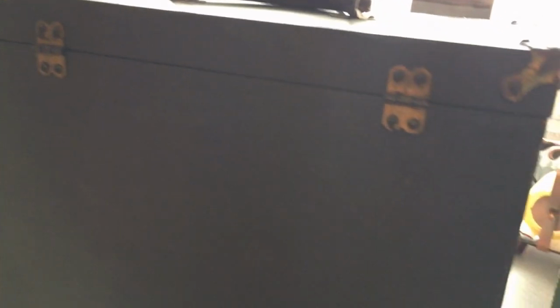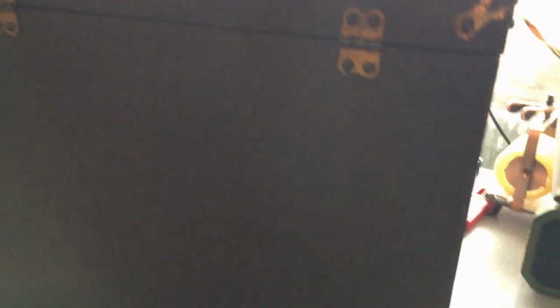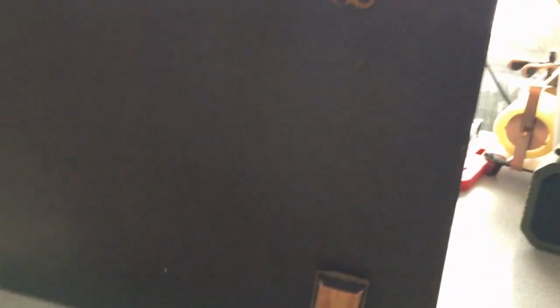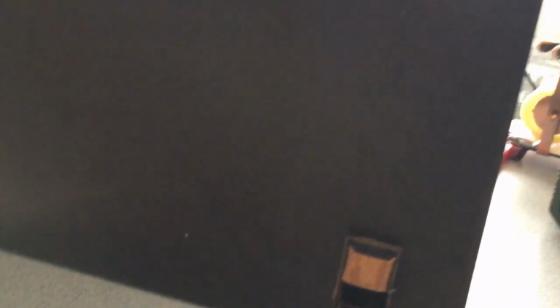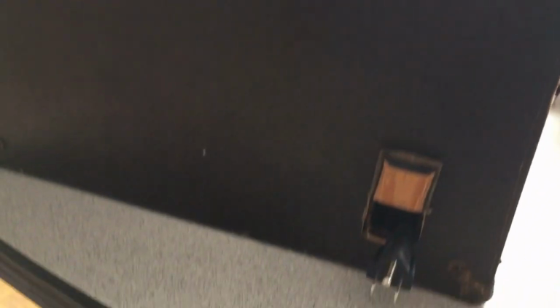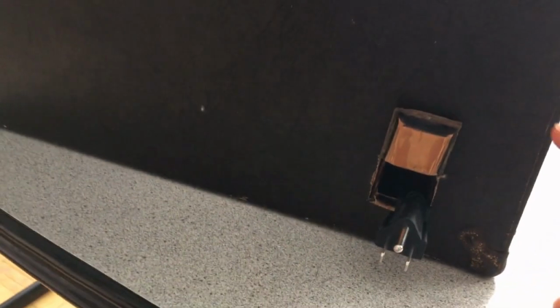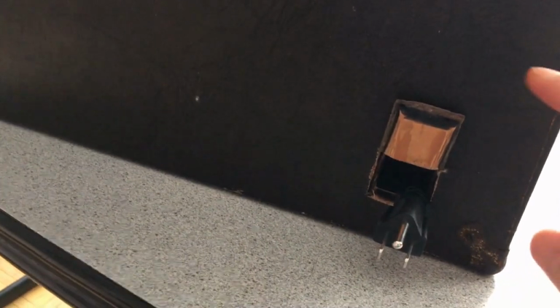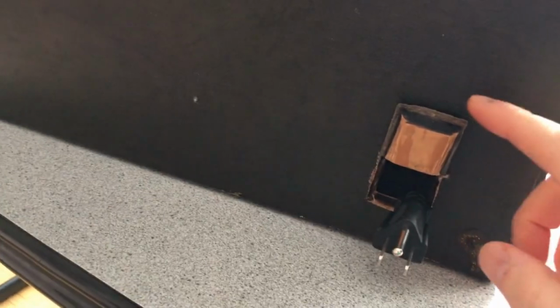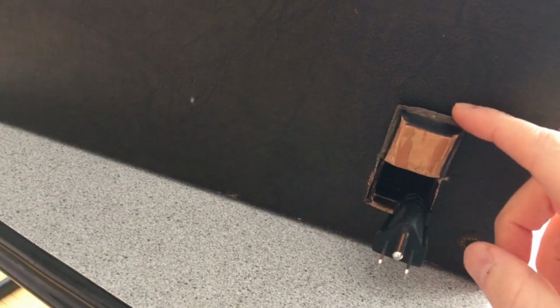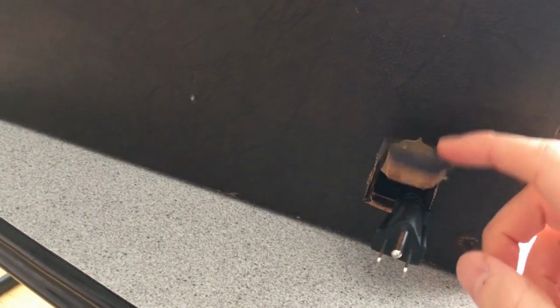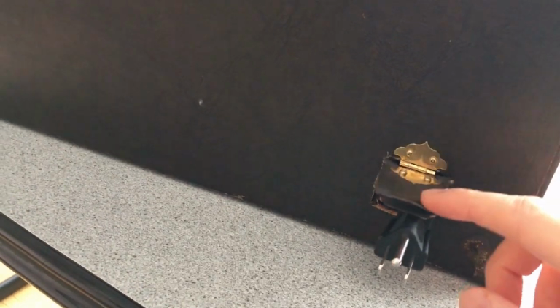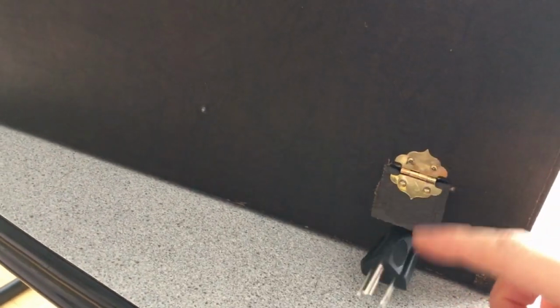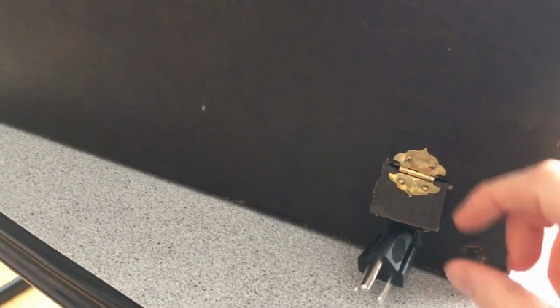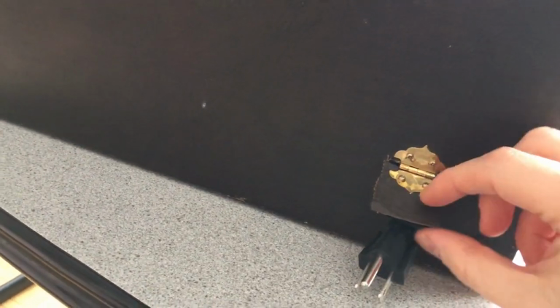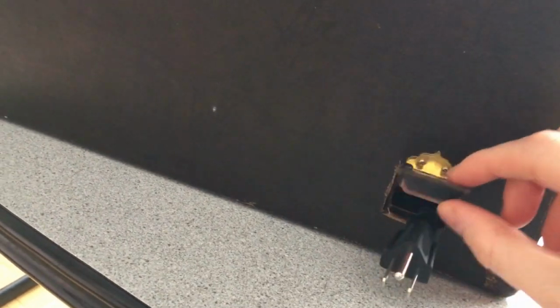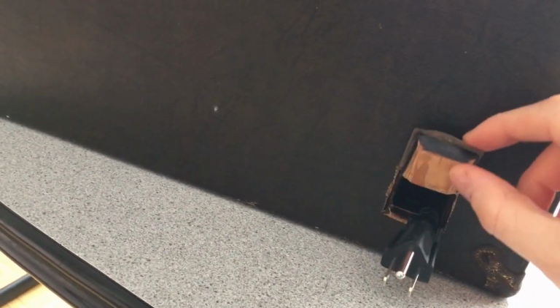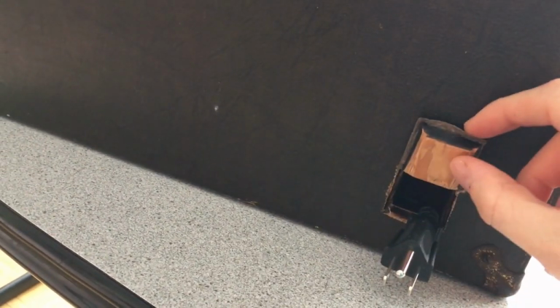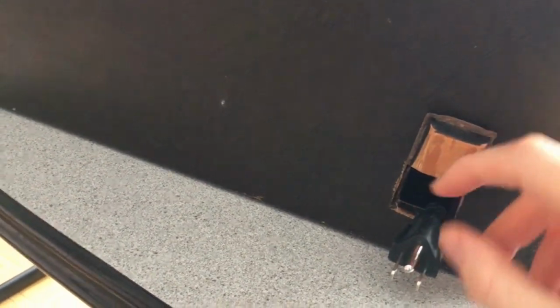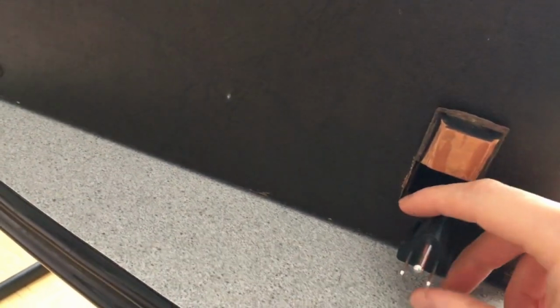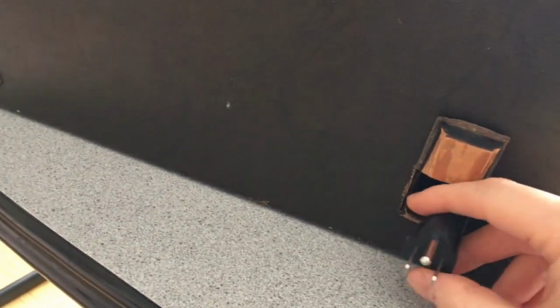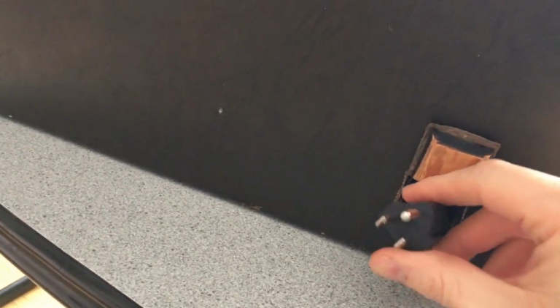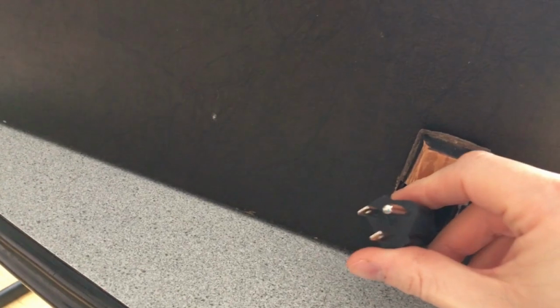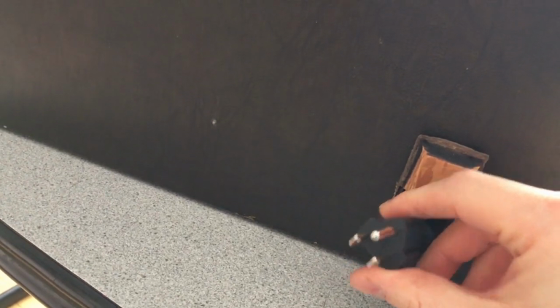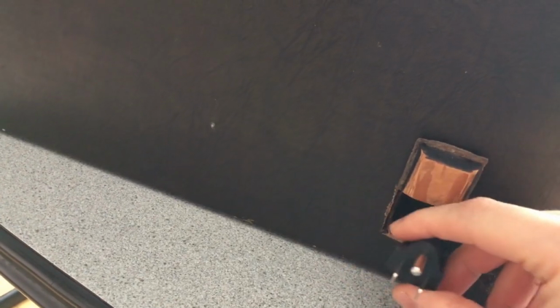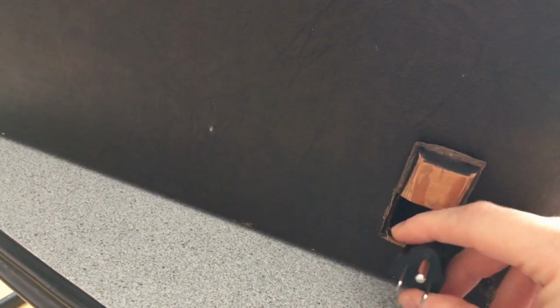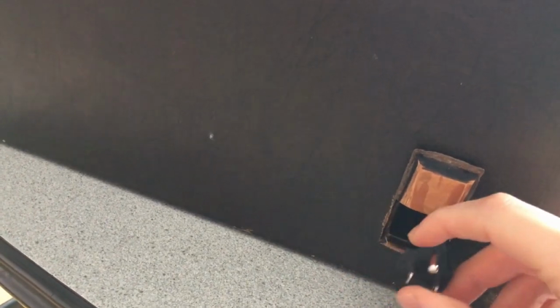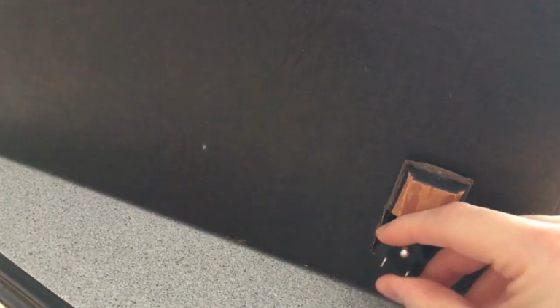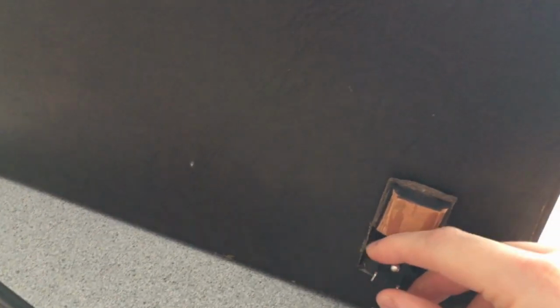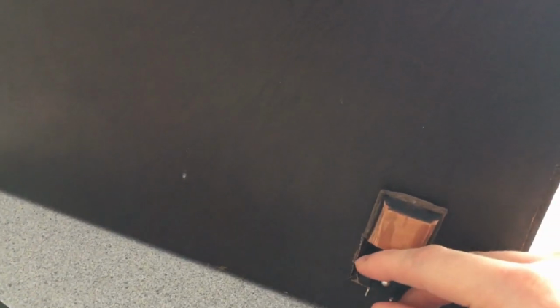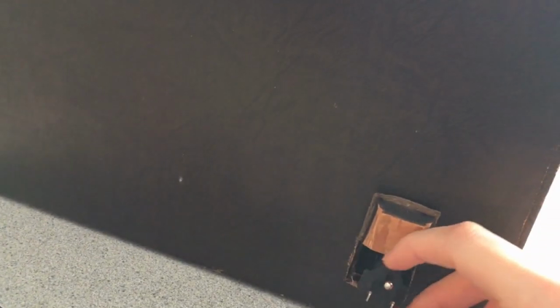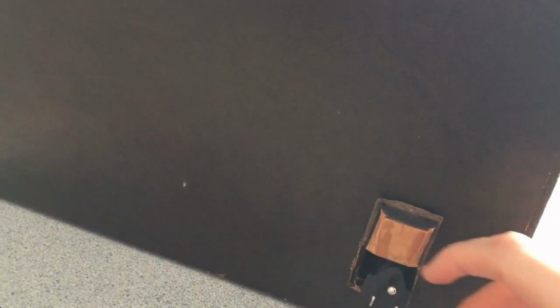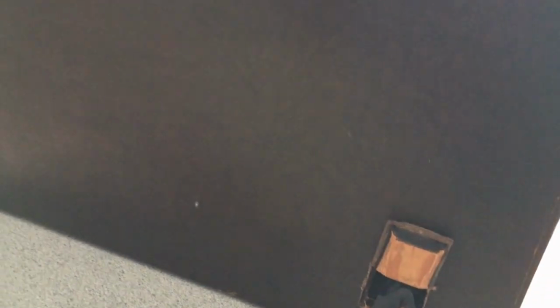Not much to see here. There's a little flap with some leather on it, and this is where the cord comes out. You can tuck that in there and close it all up.